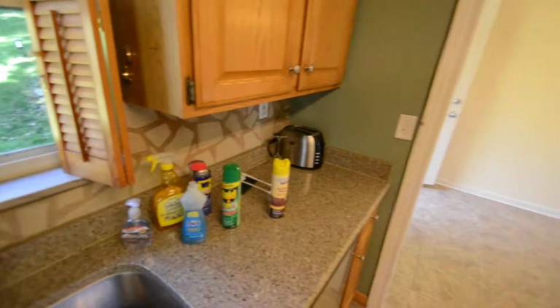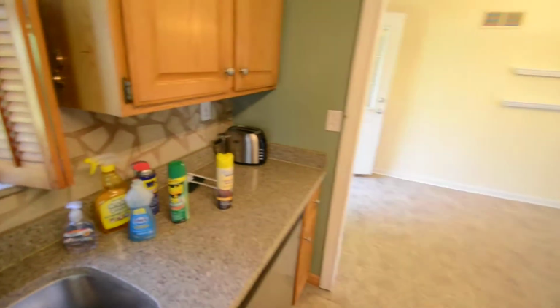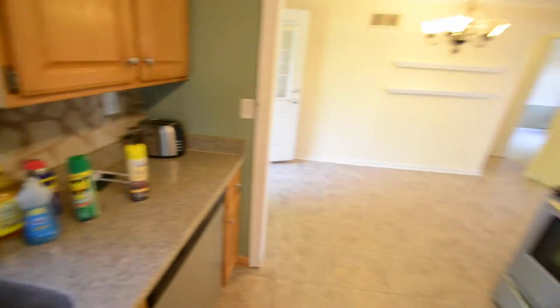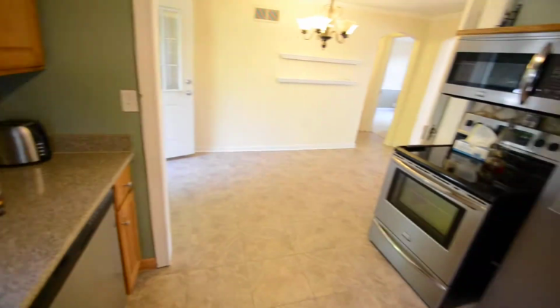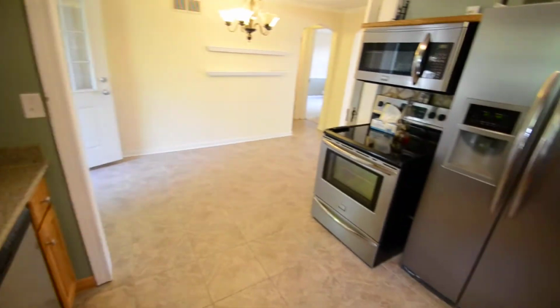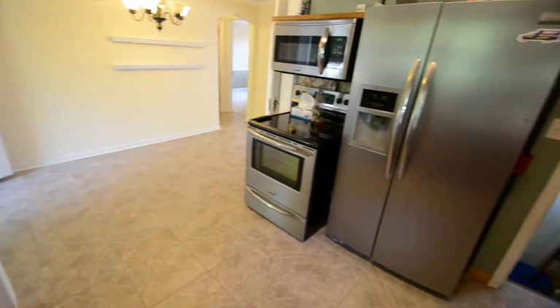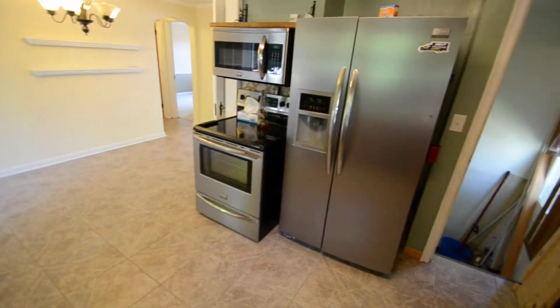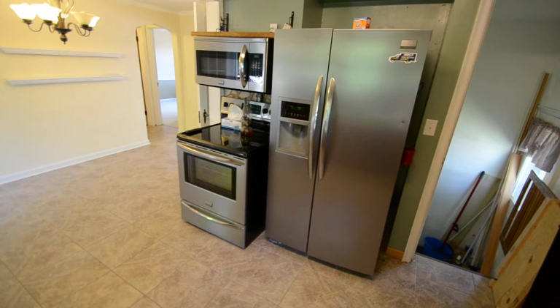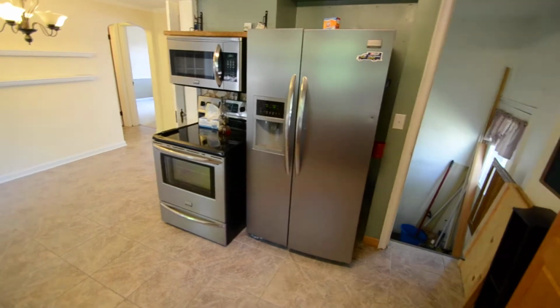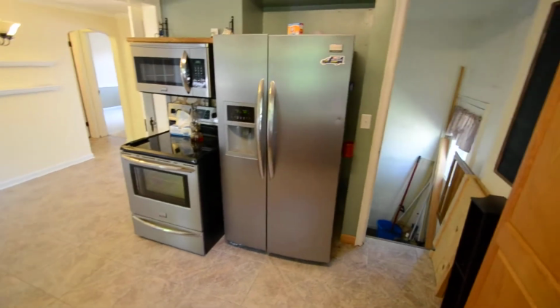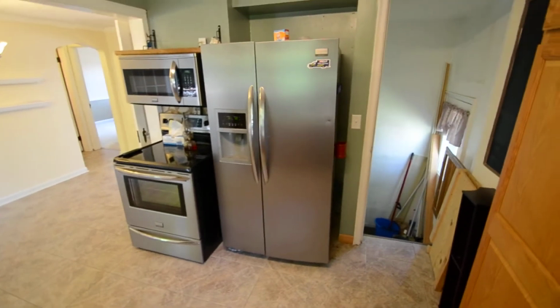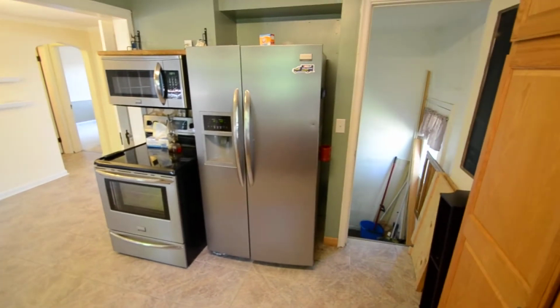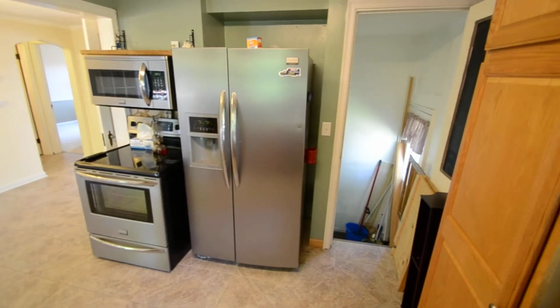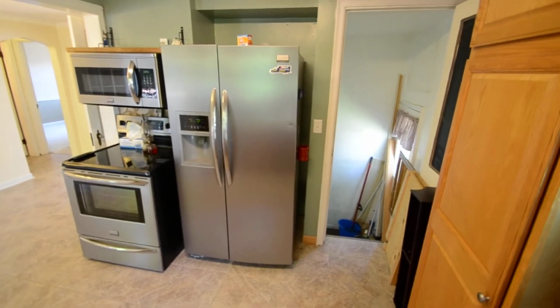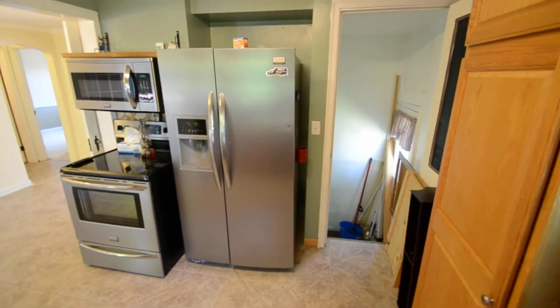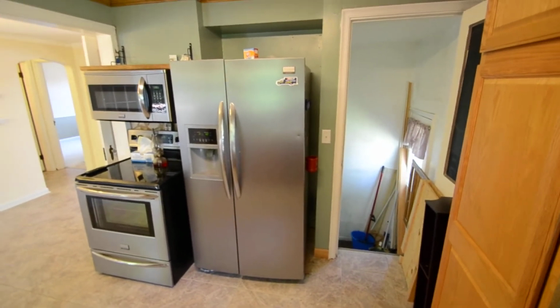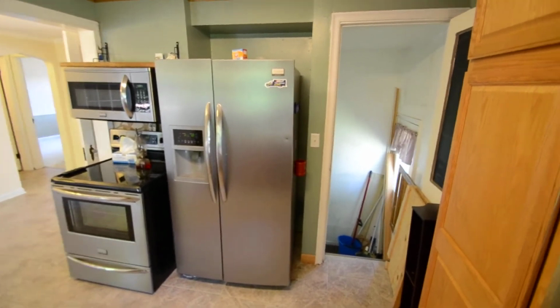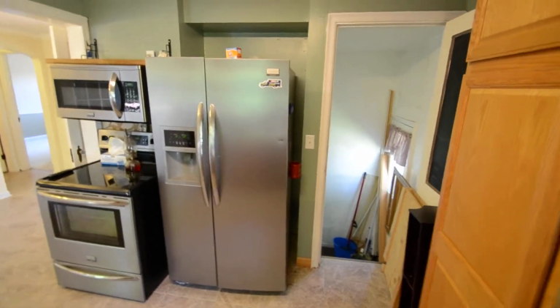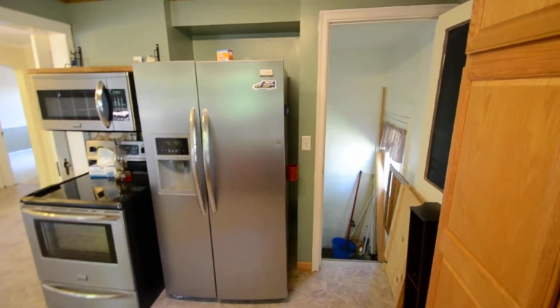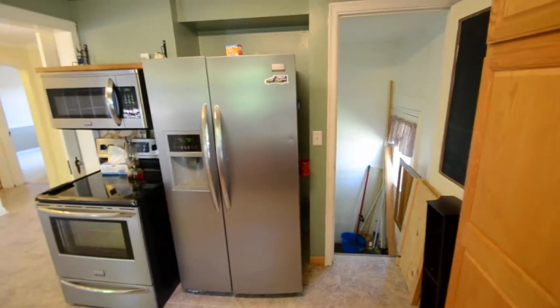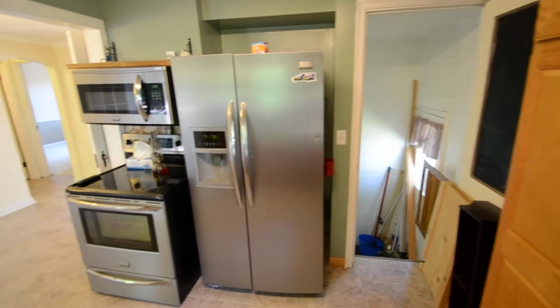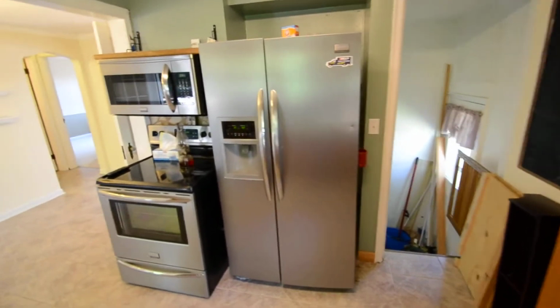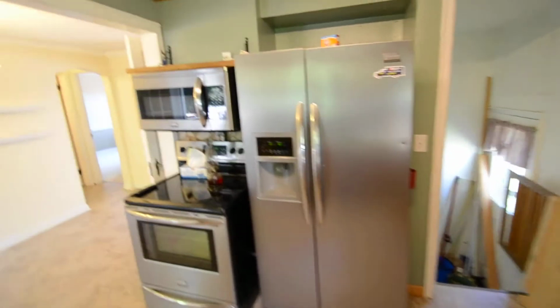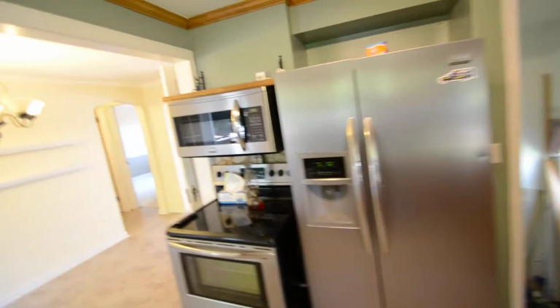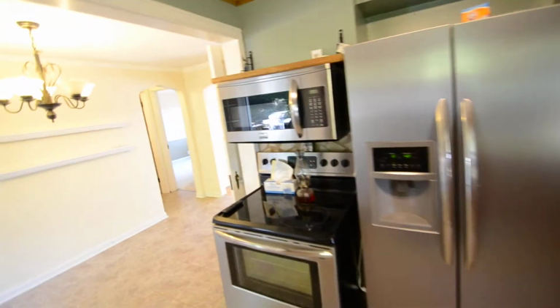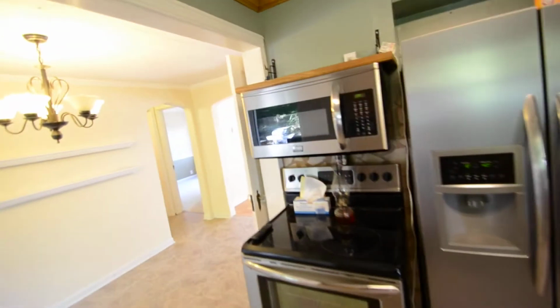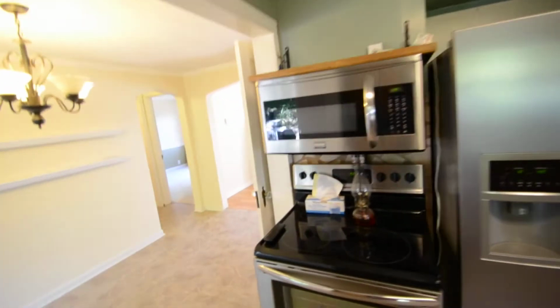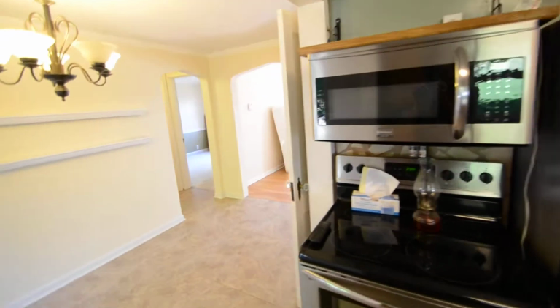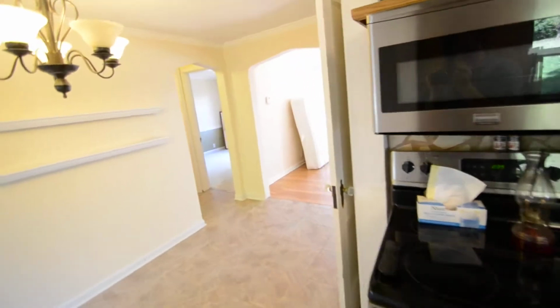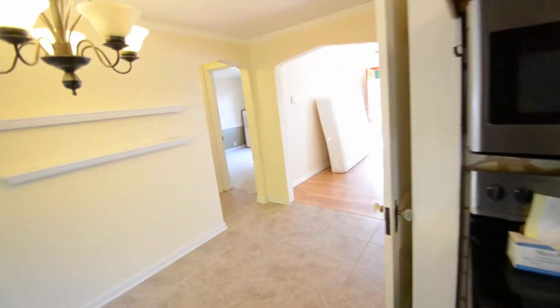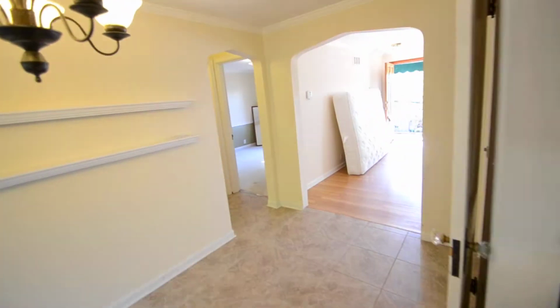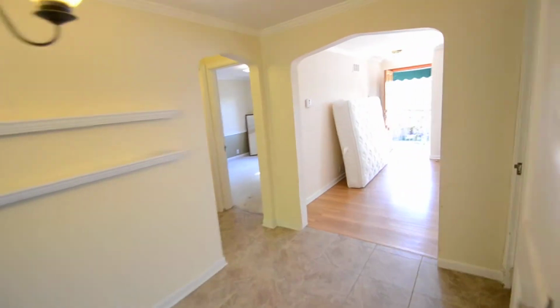It does not have a disposal. The appliances do stay, but the owner is not responsible for them. But they're all functional now, including the washer and dryer.